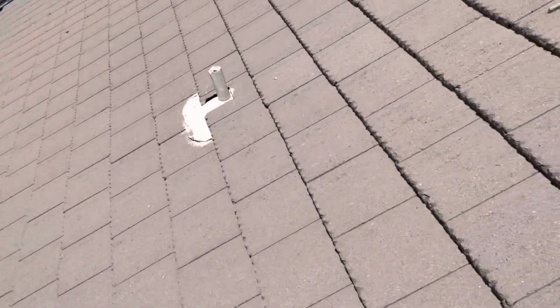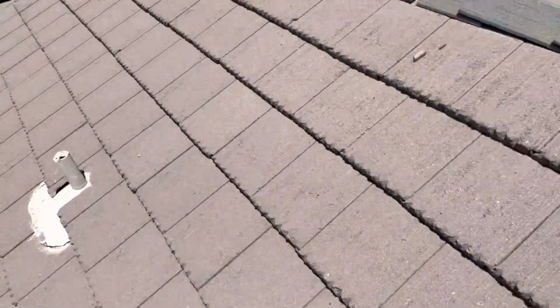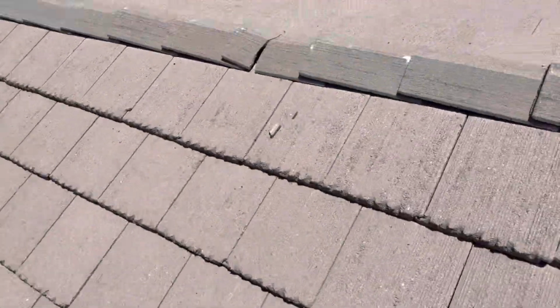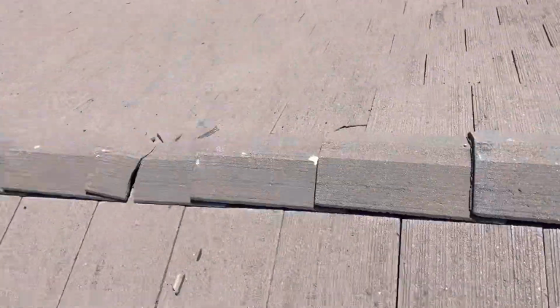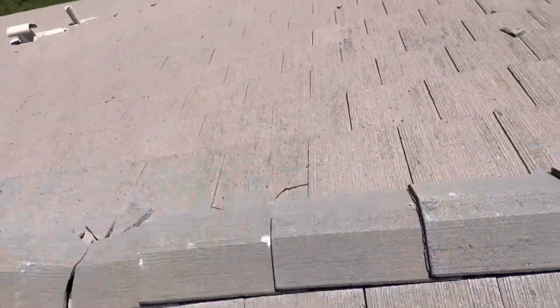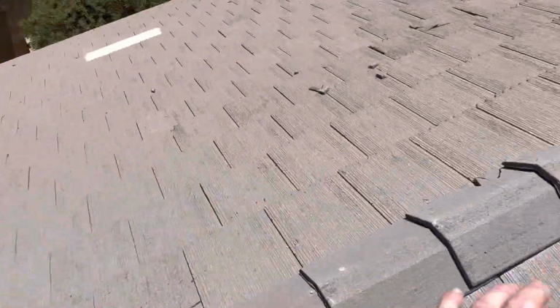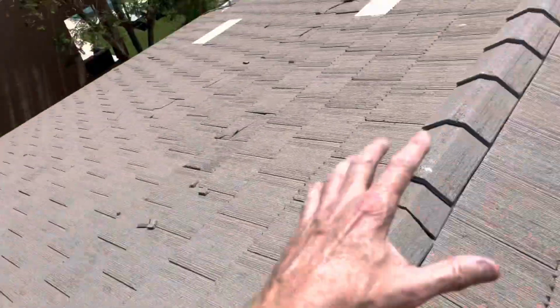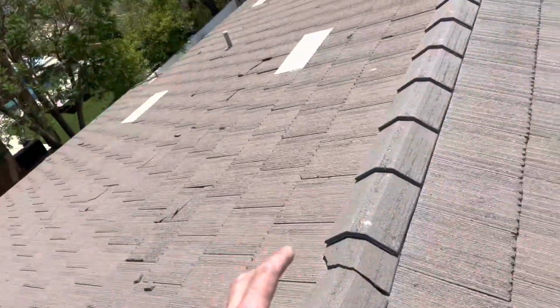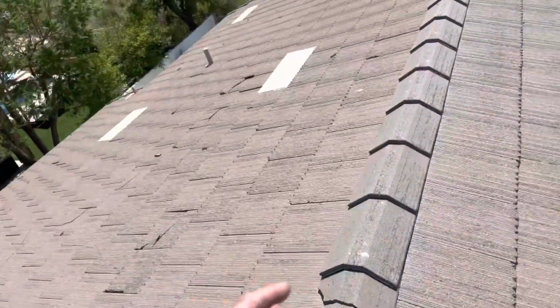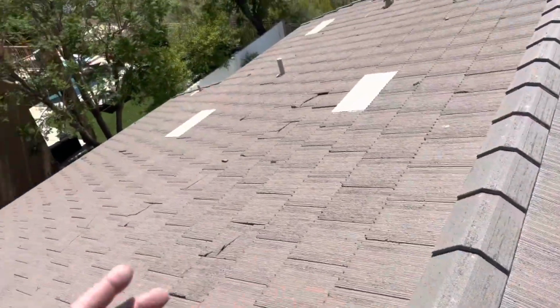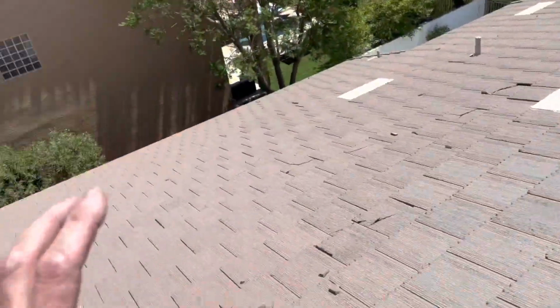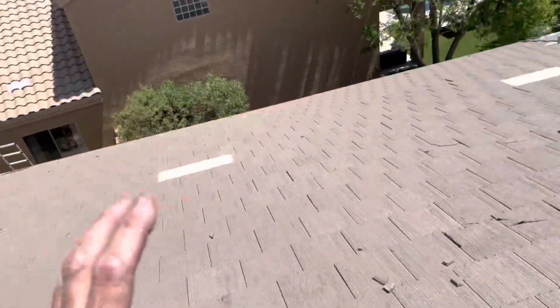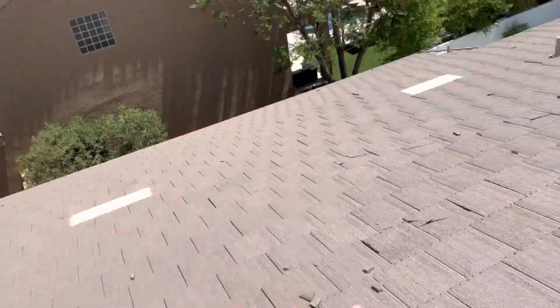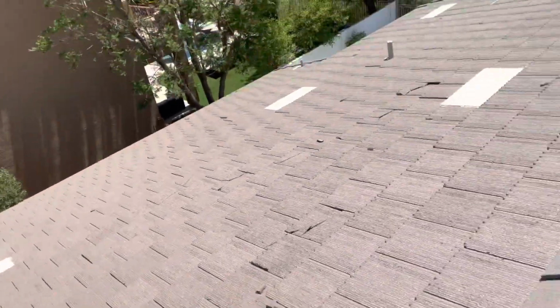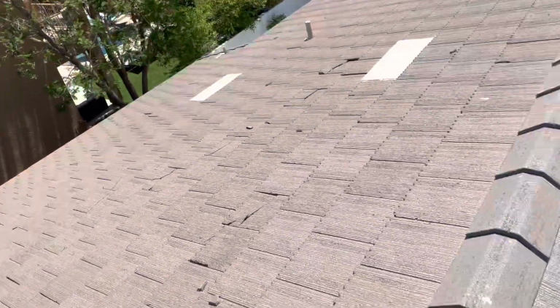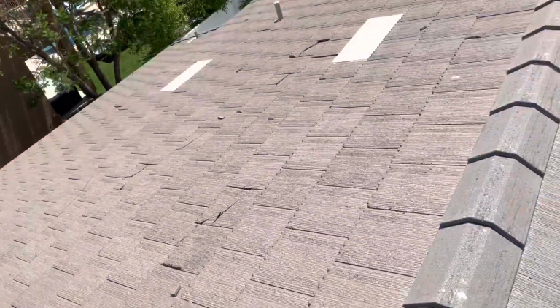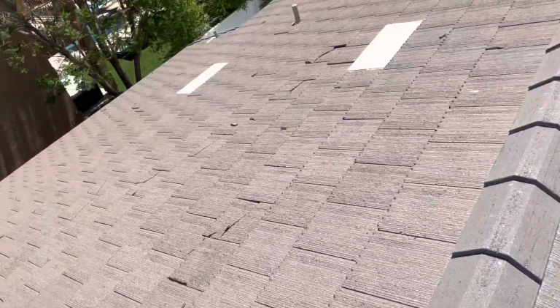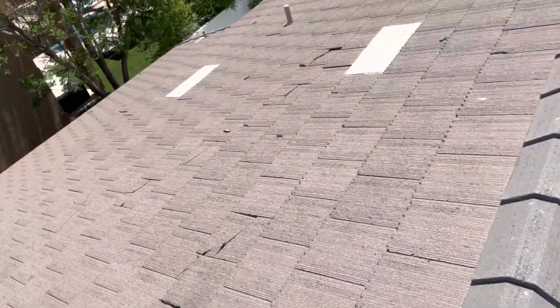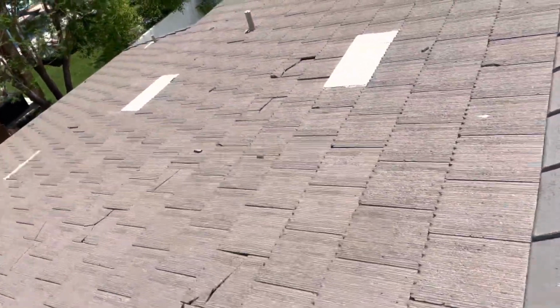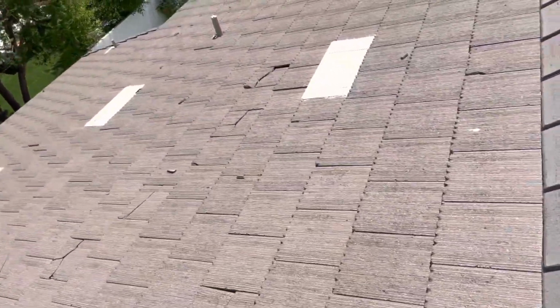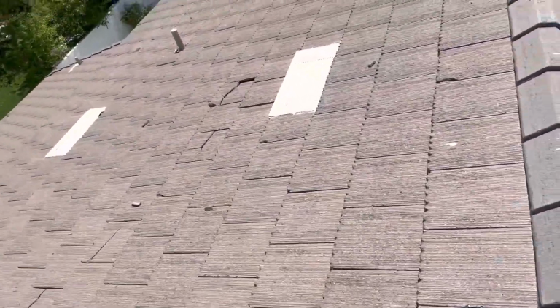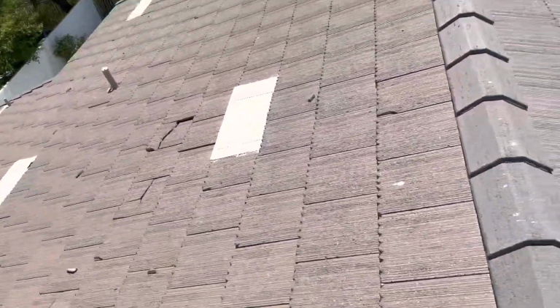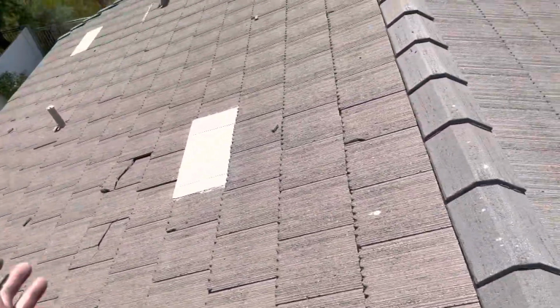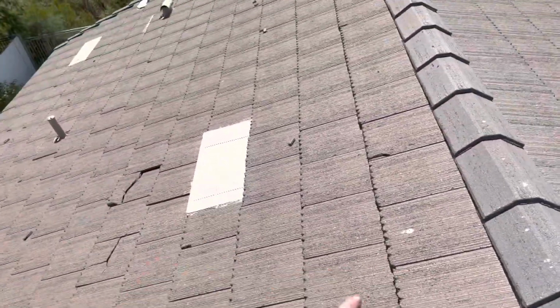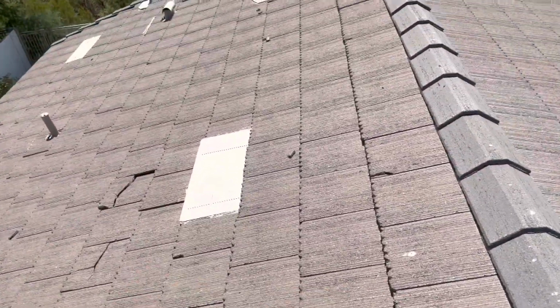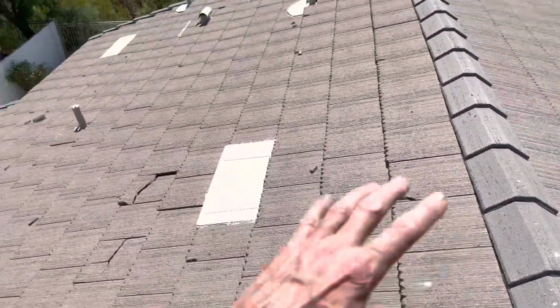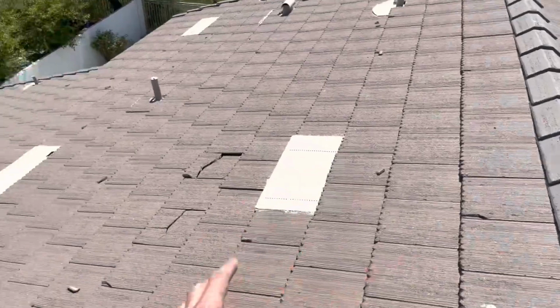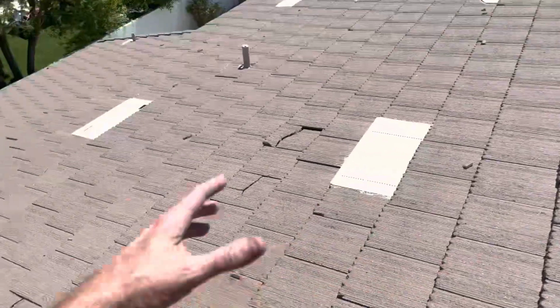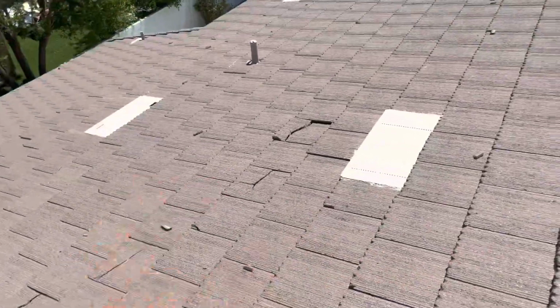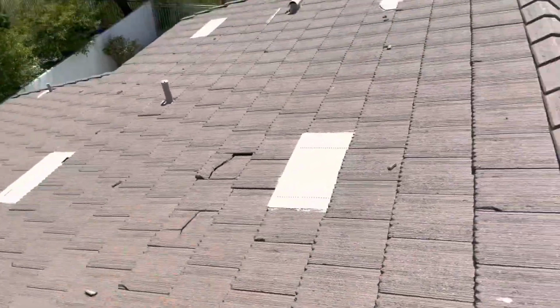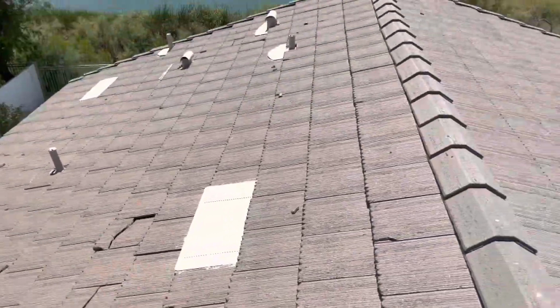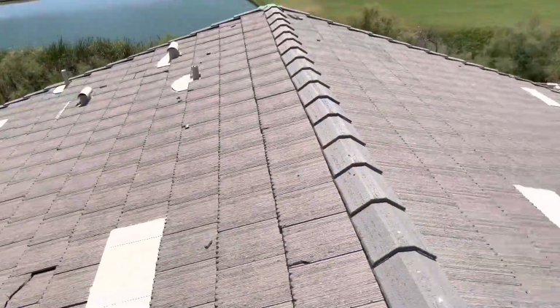Basically, we remove all the tiles, replace all the underlayment — which is what's waterproofing the roof — and reinstall the tiles, and then obviously replace all the broken tiles.